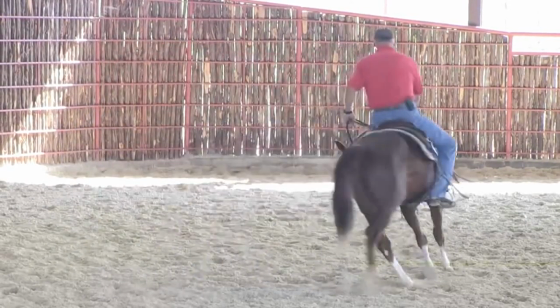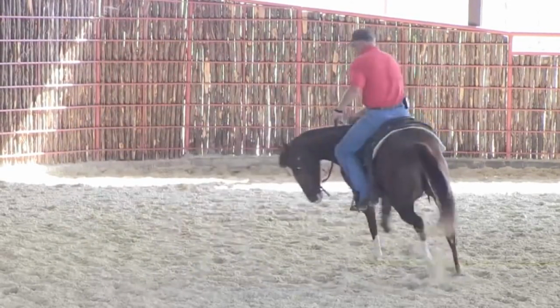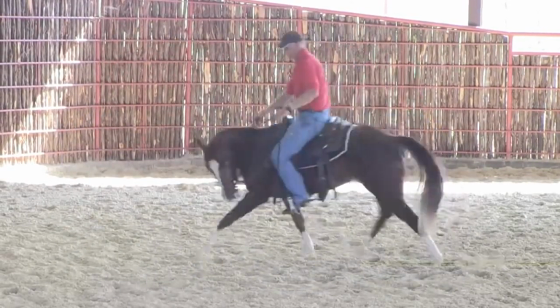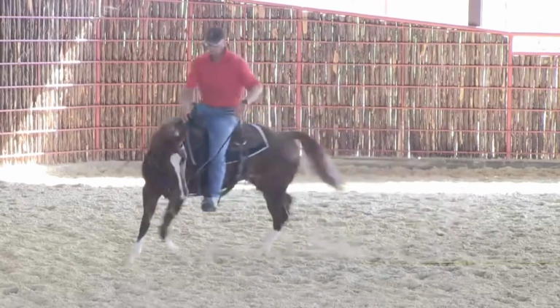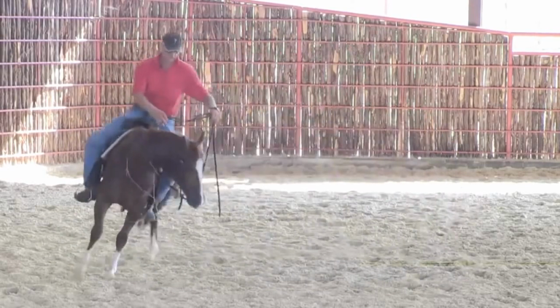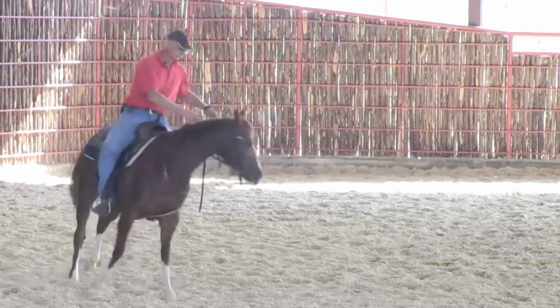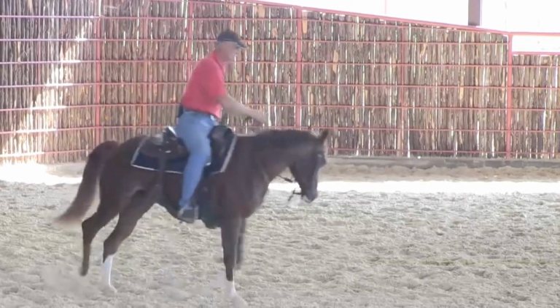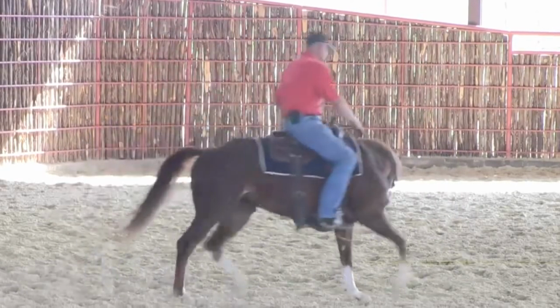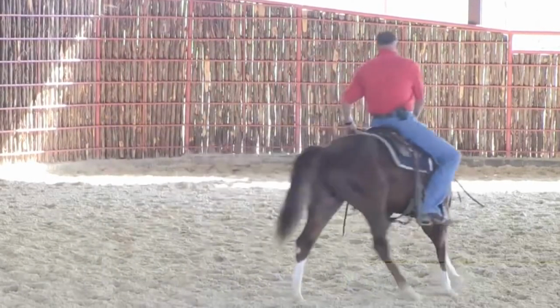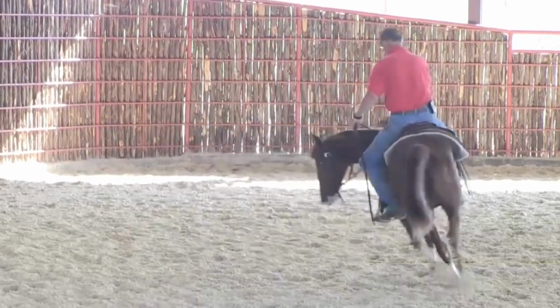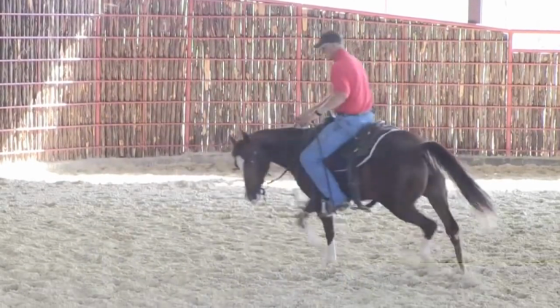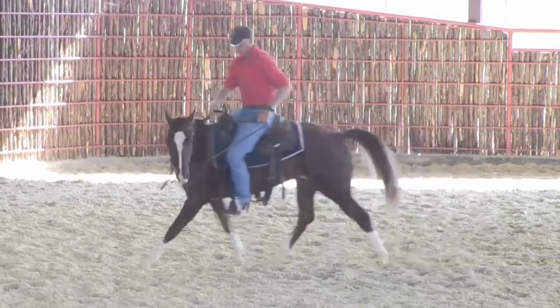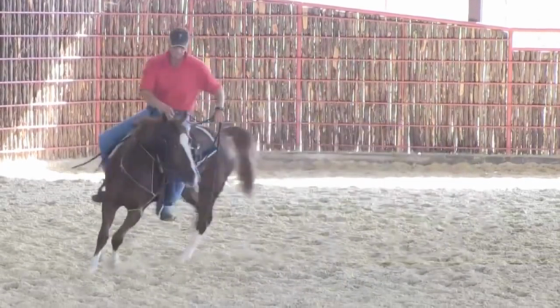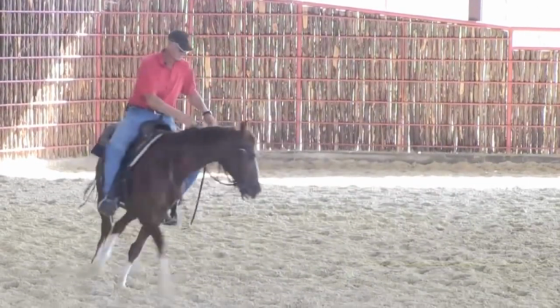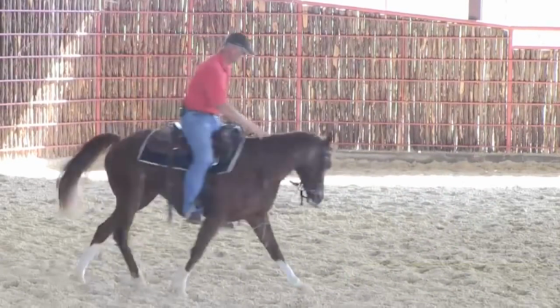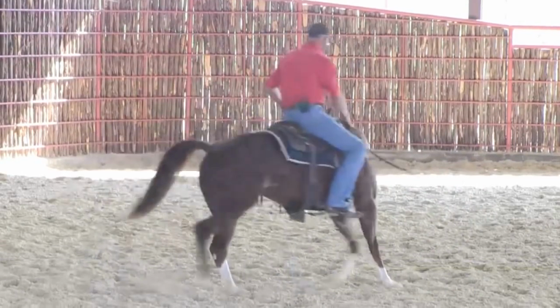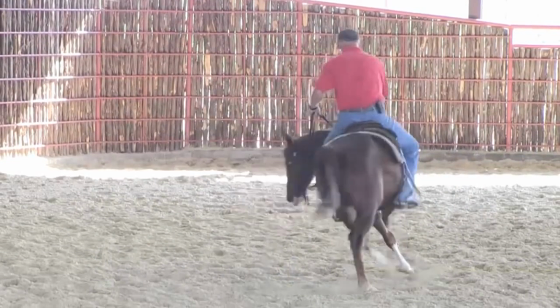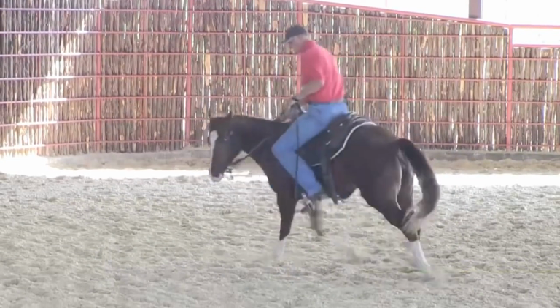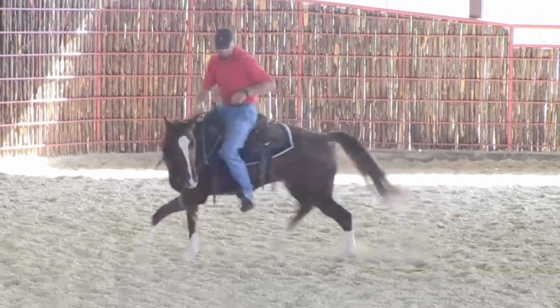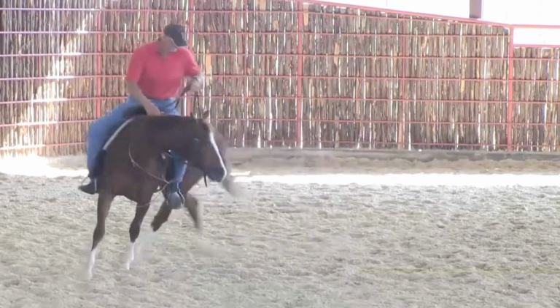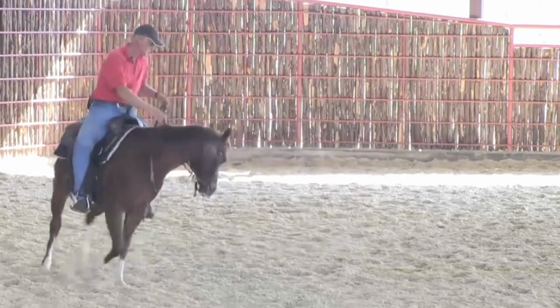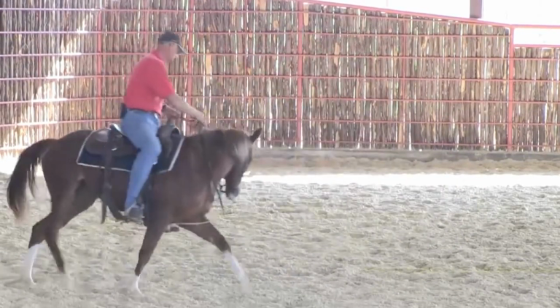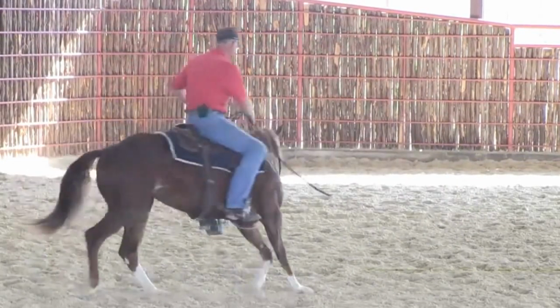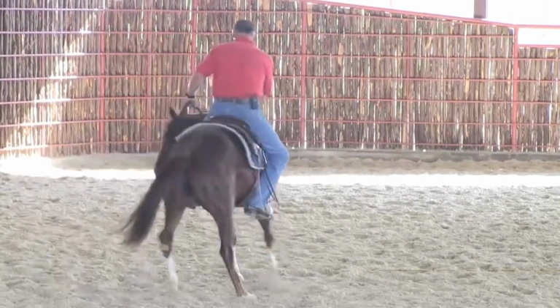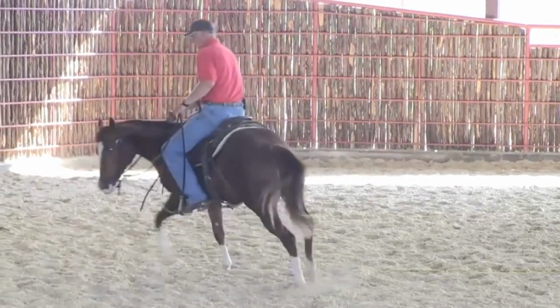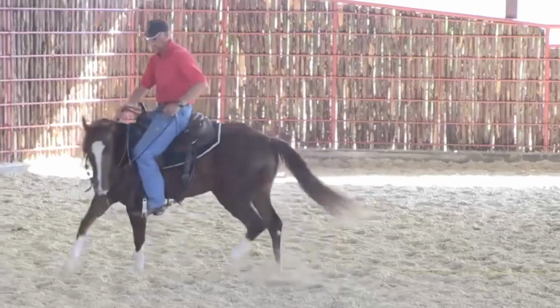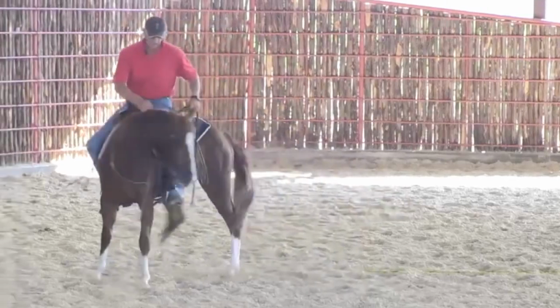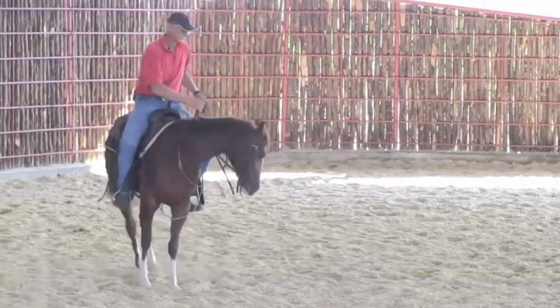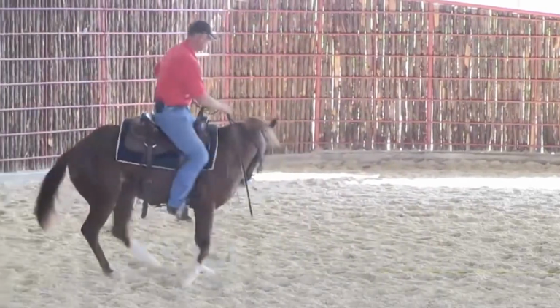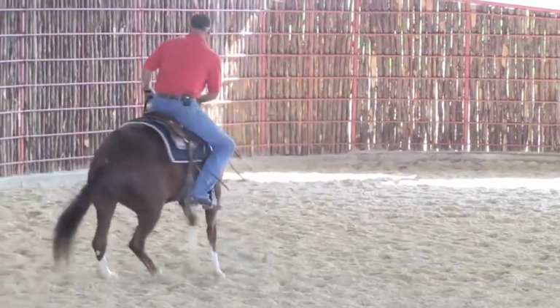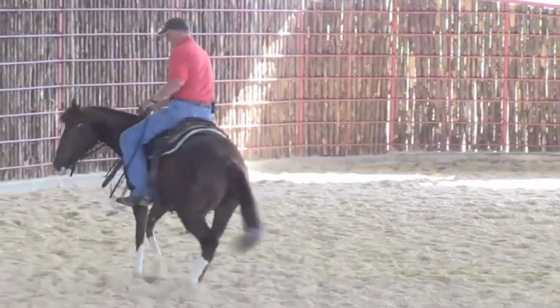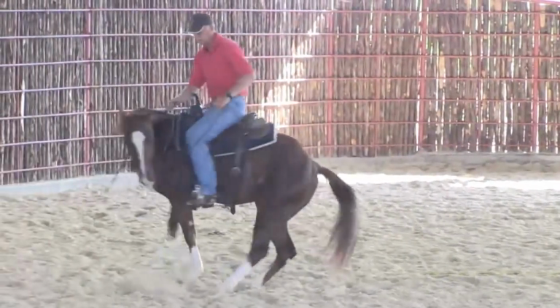That's what she don't want to do. Pretty nice stopping horse, got some cow. I'm going to move that butt just a little, push that nose, go back and forth with them feet.